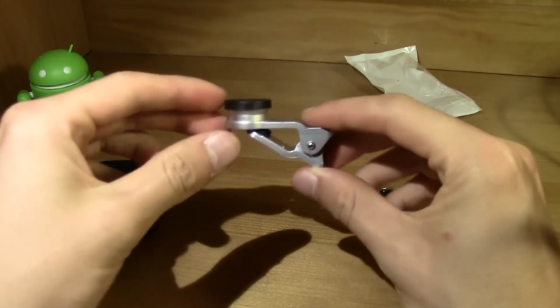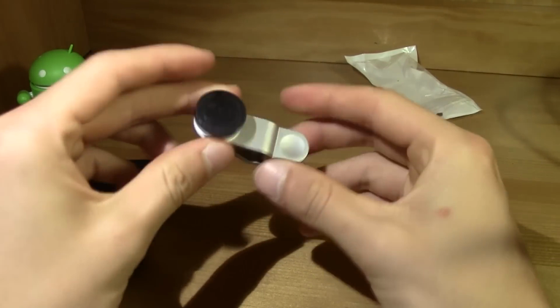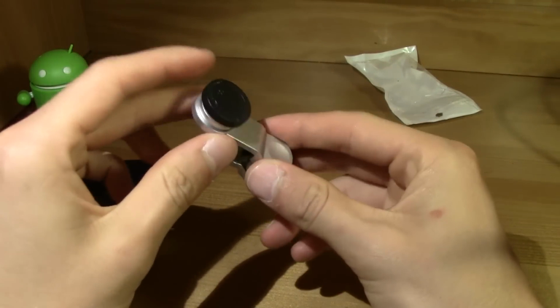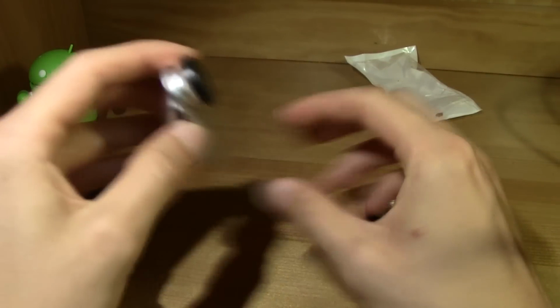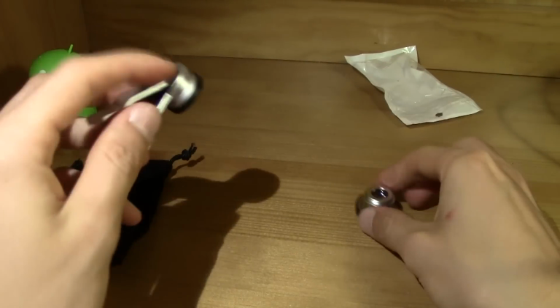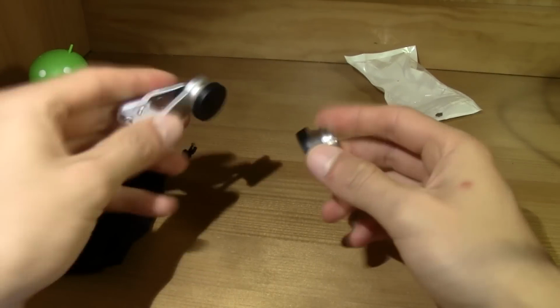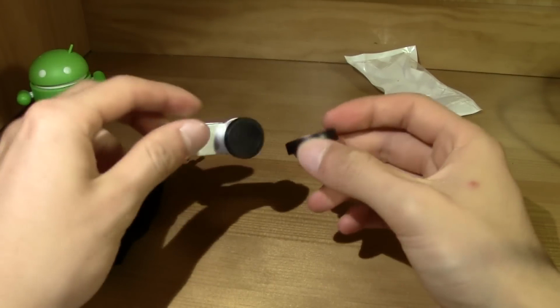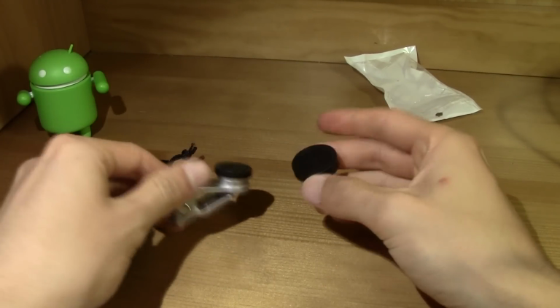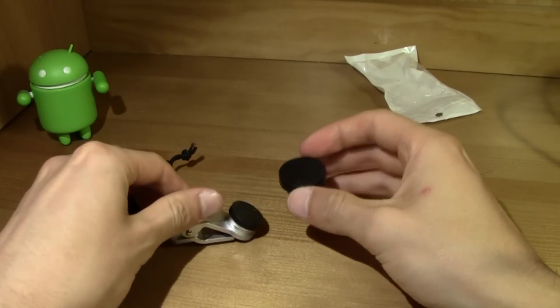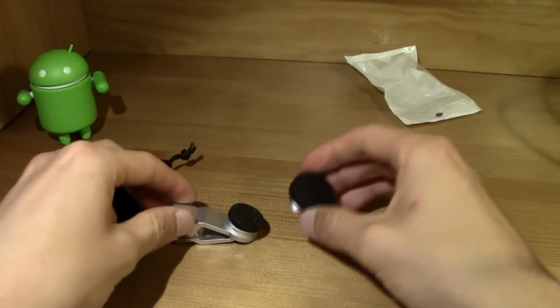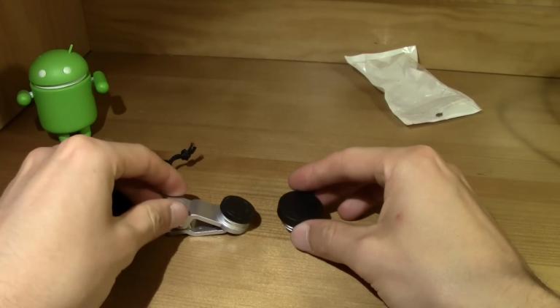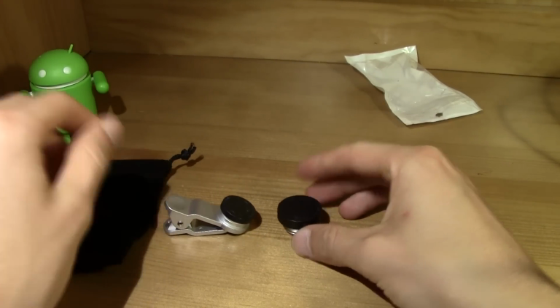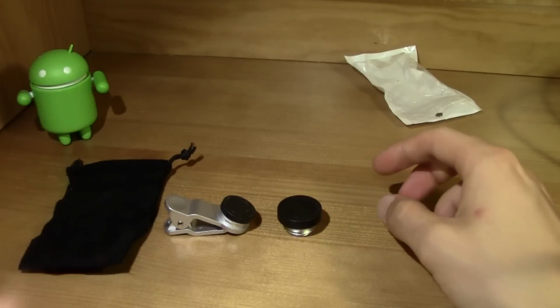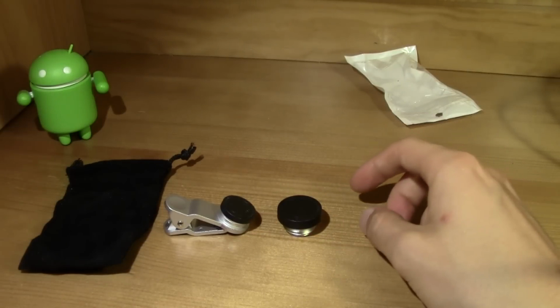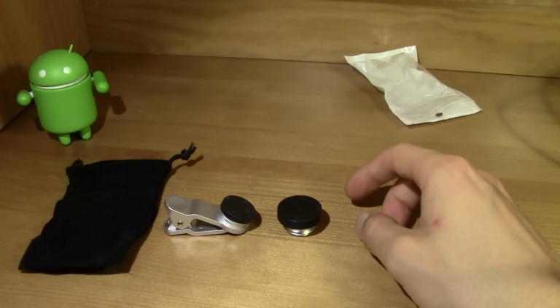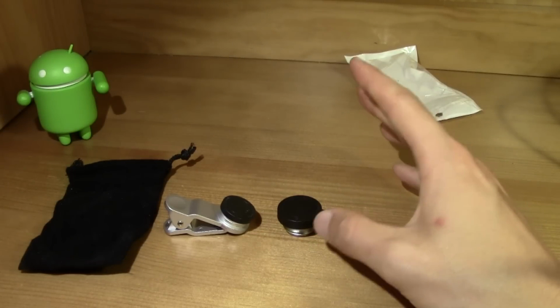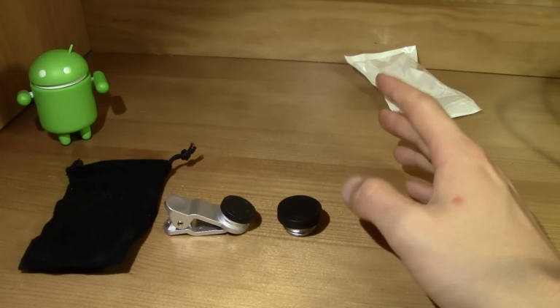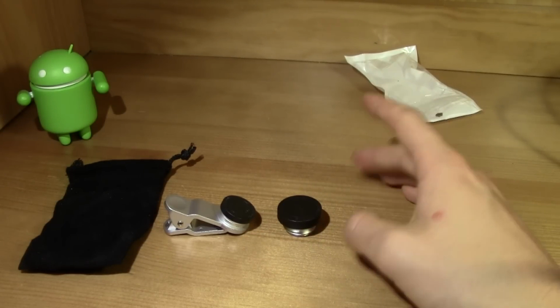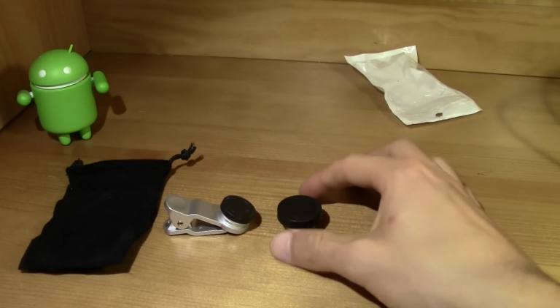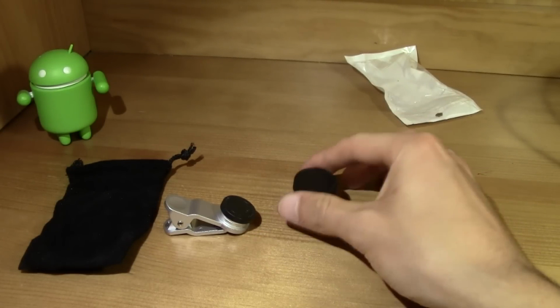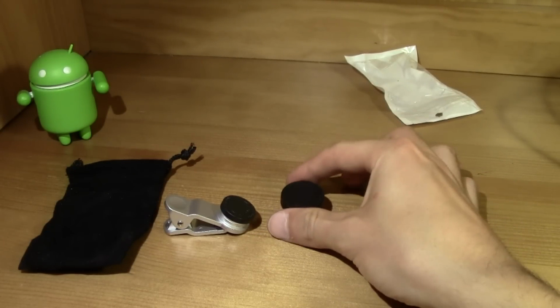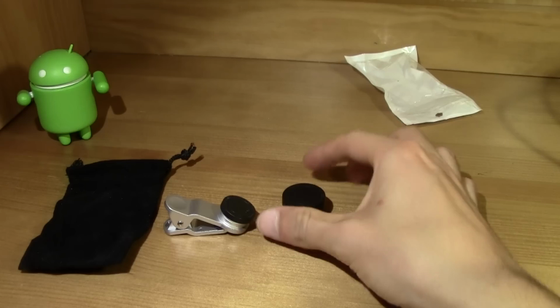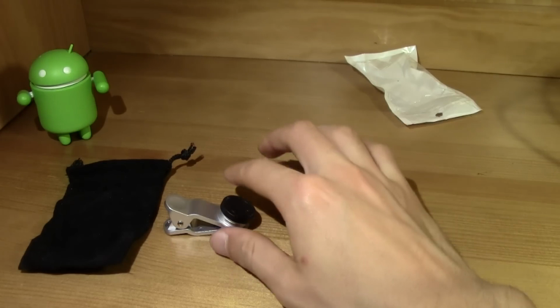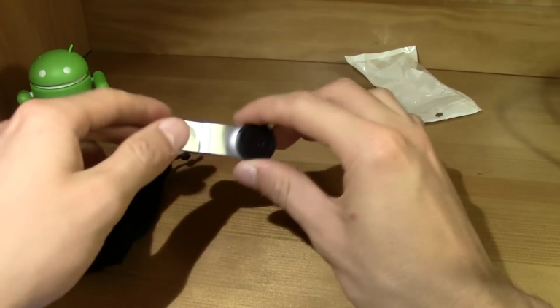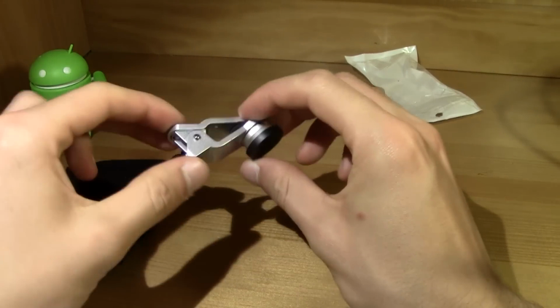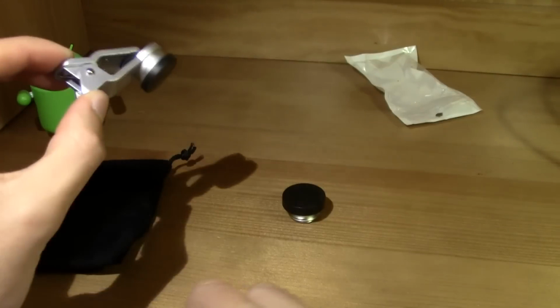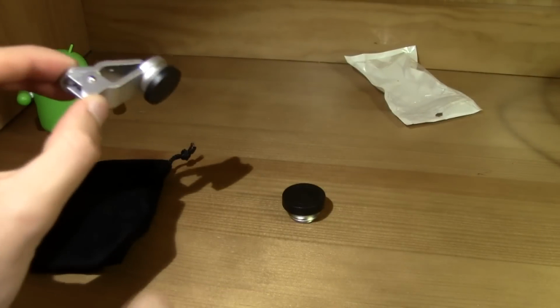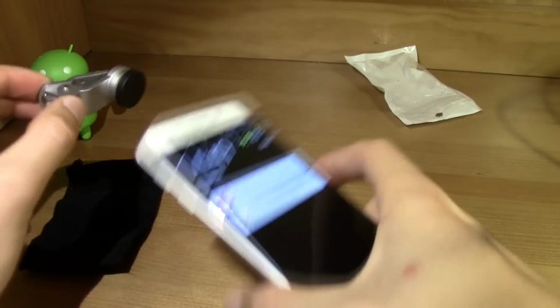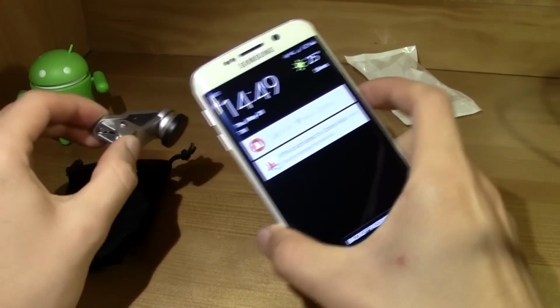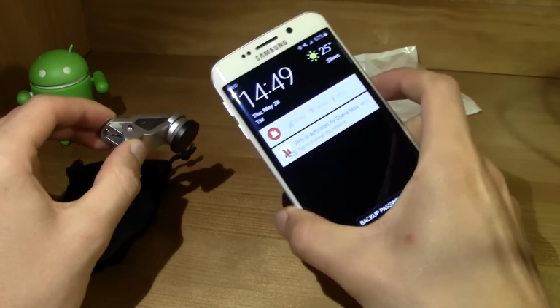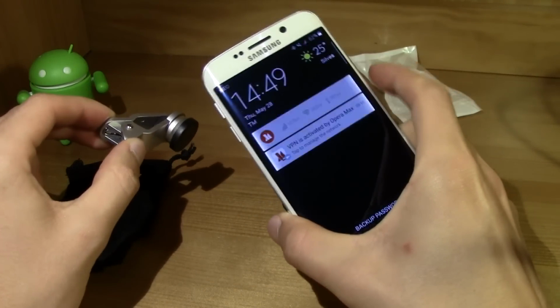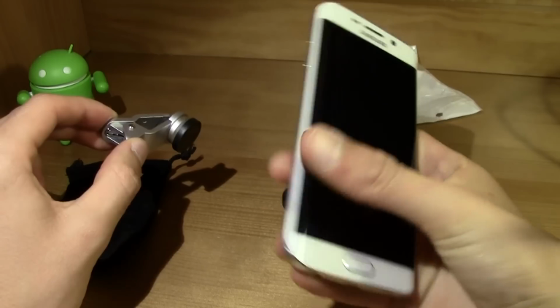So let's take a look at the lens. You've got only these two things. This is pretty cool. Let me get my Galaxy S6 Edge.